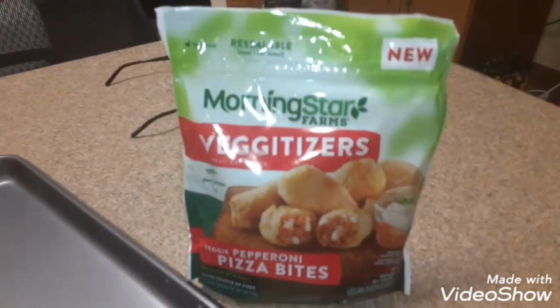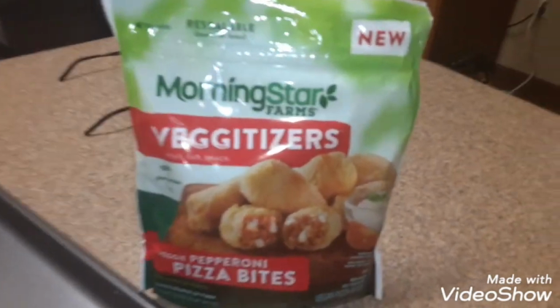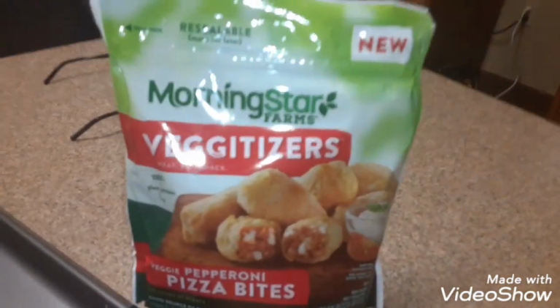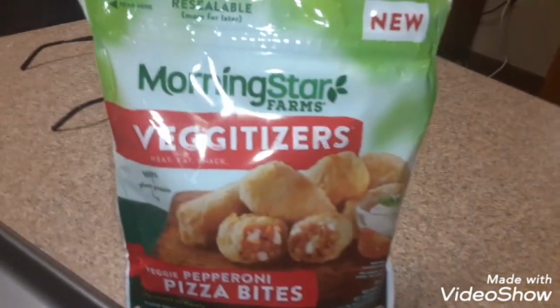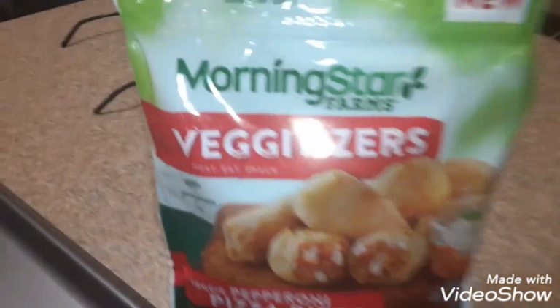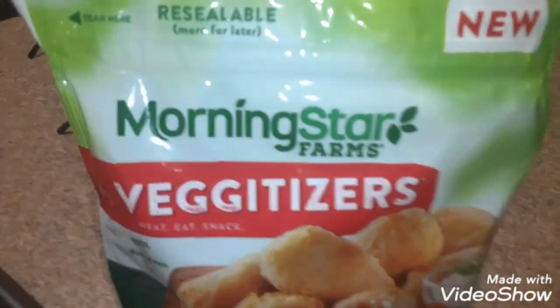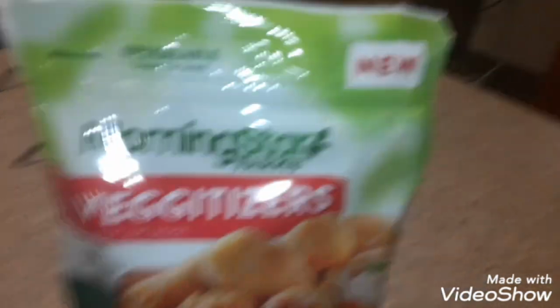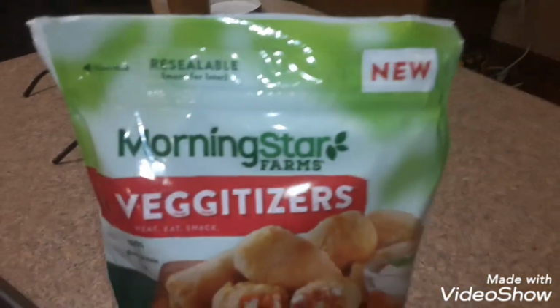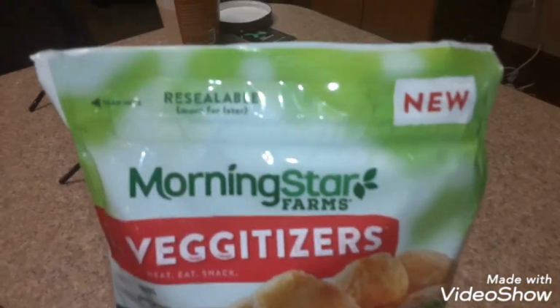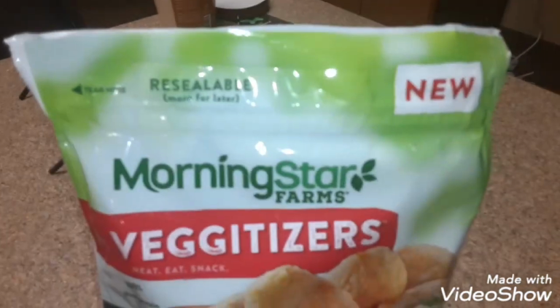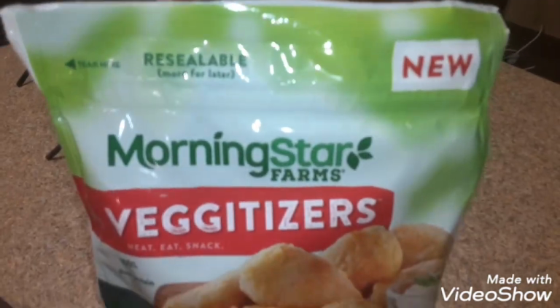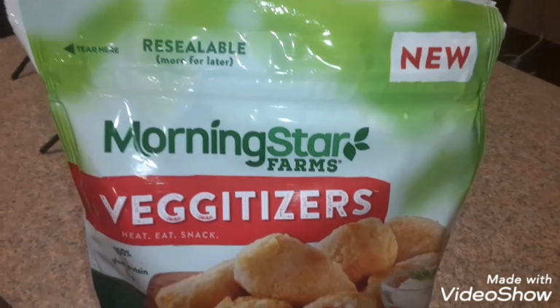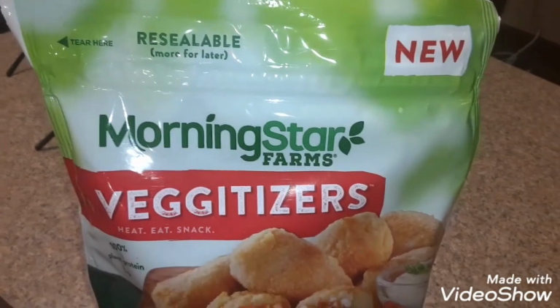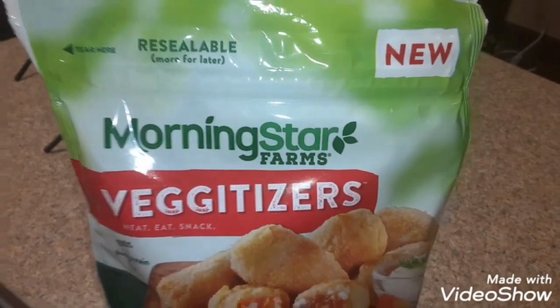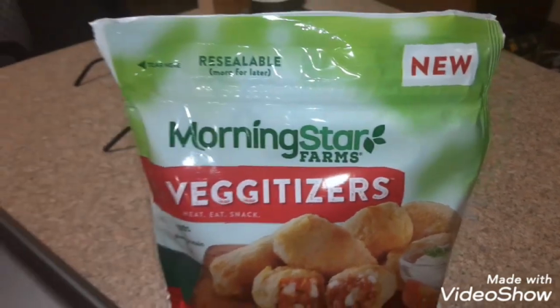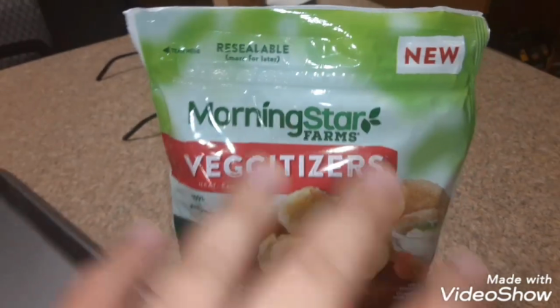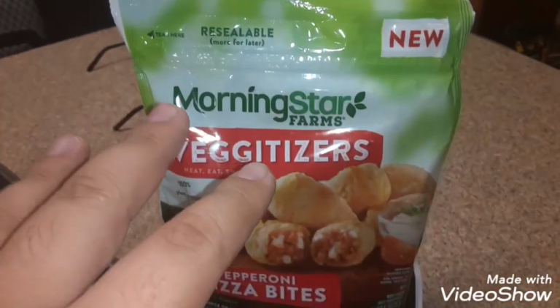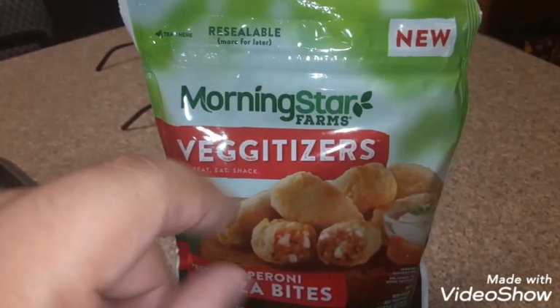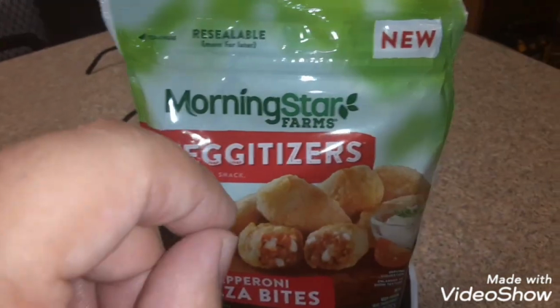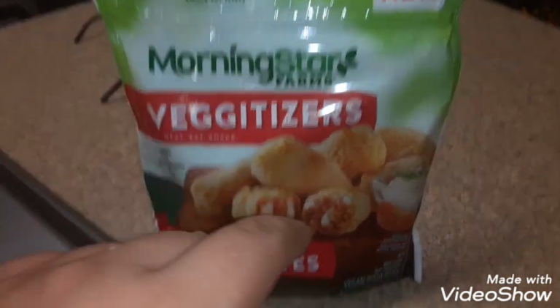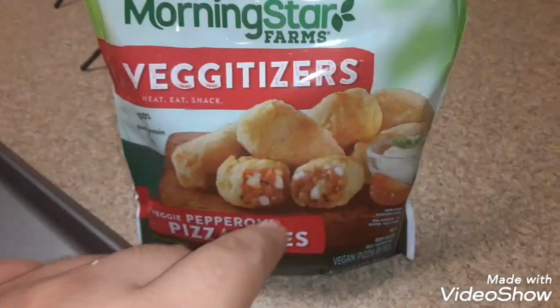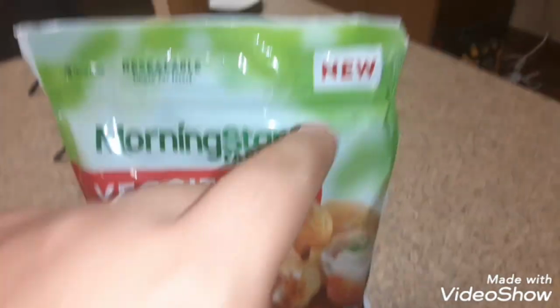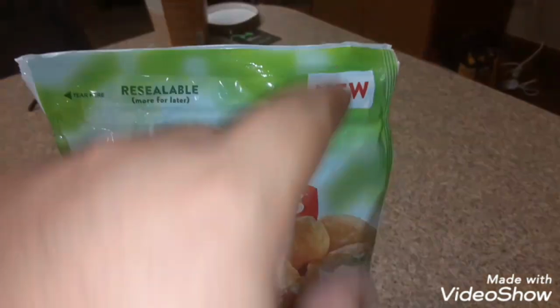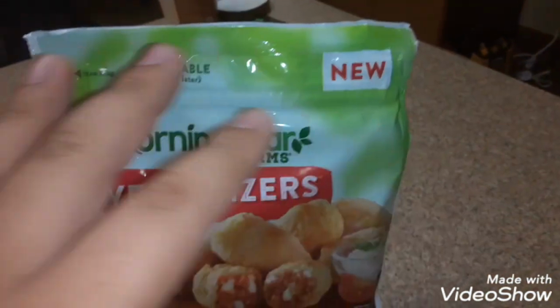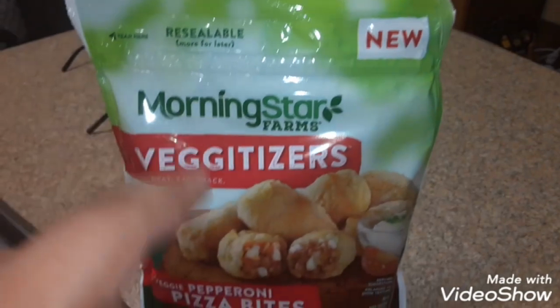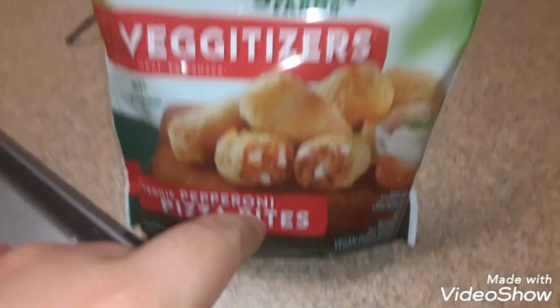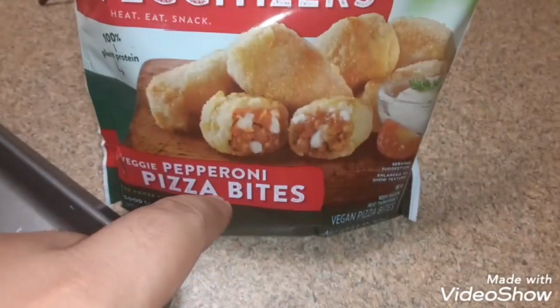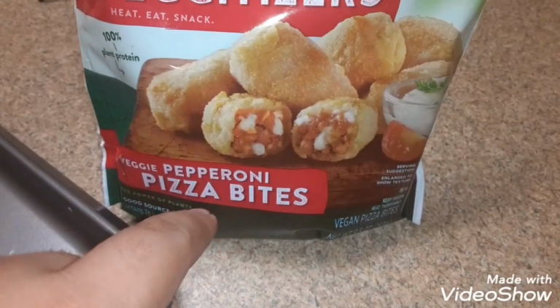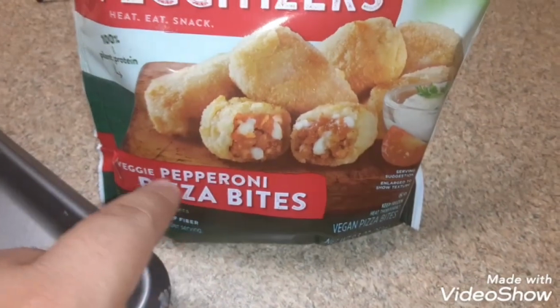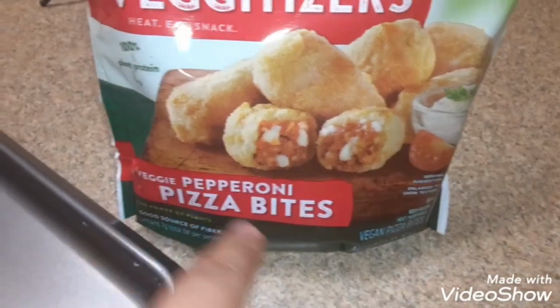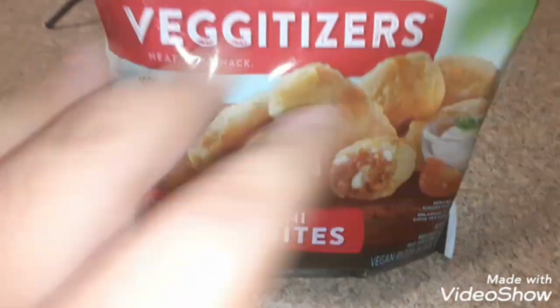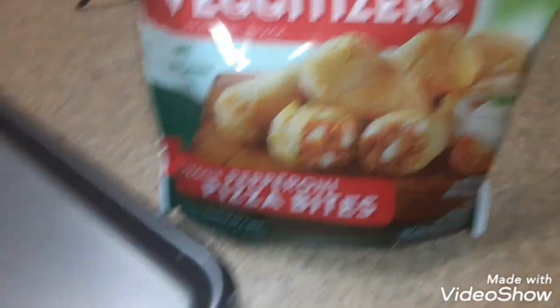In this video, we got Morningstar Farms Vegetizers. We're going to try them out in this video. These are a new product — veggie pepperoni pizza bites.